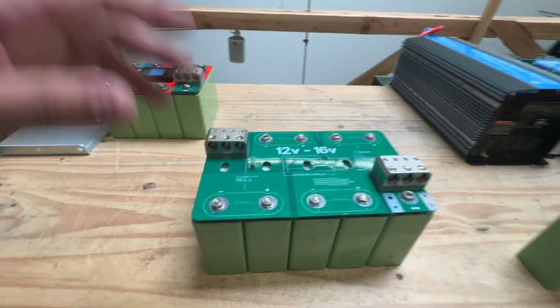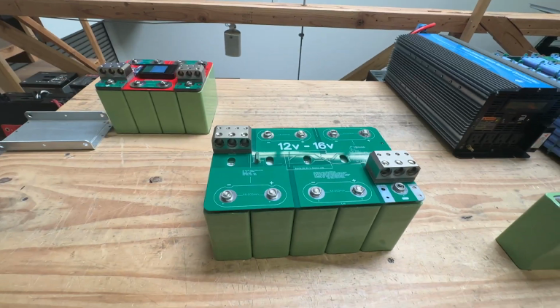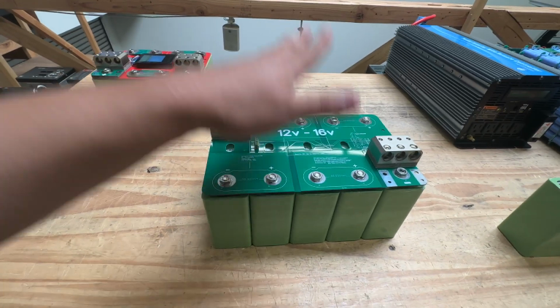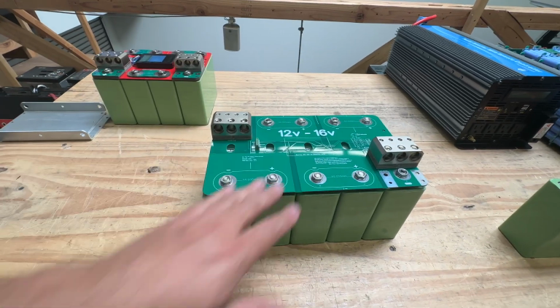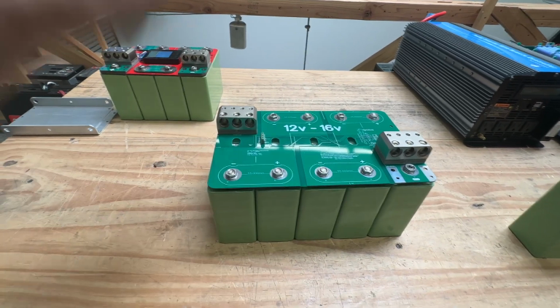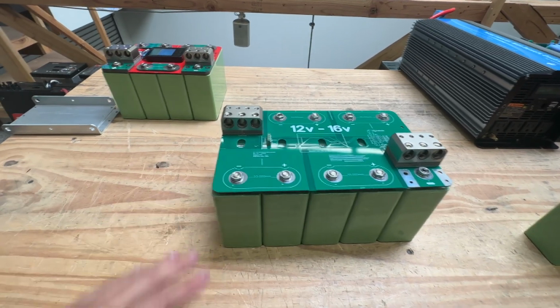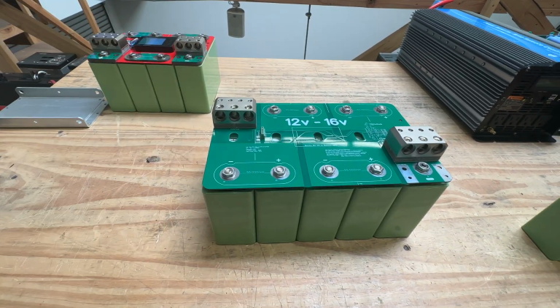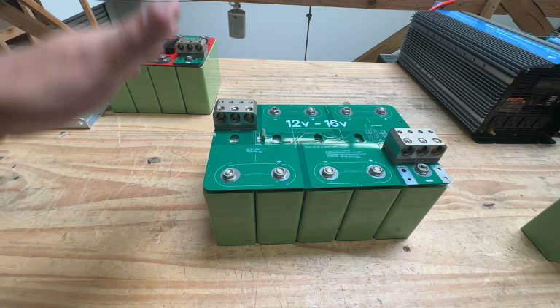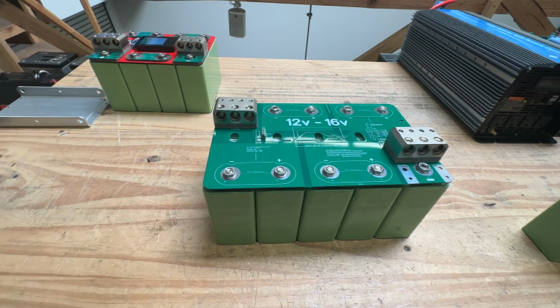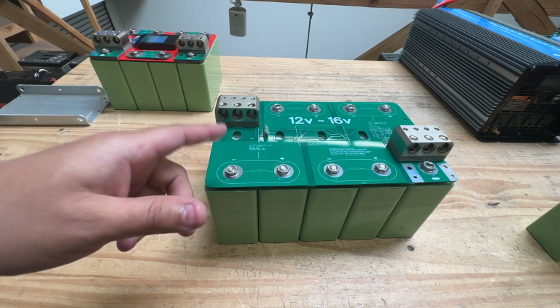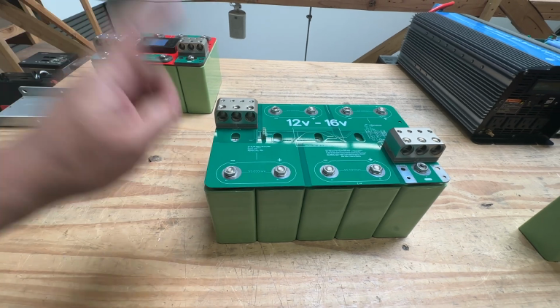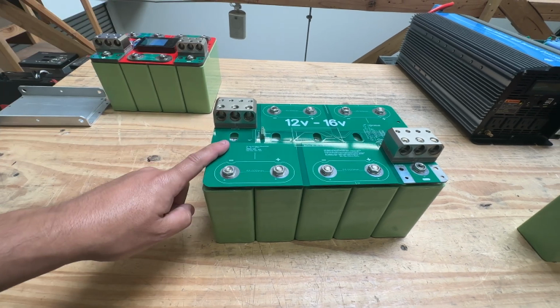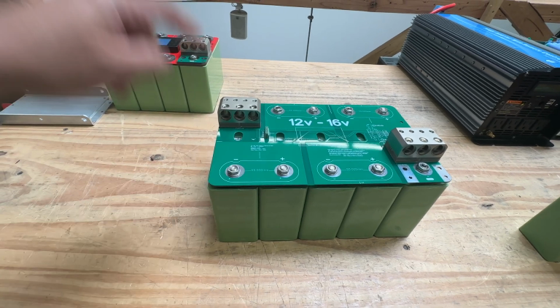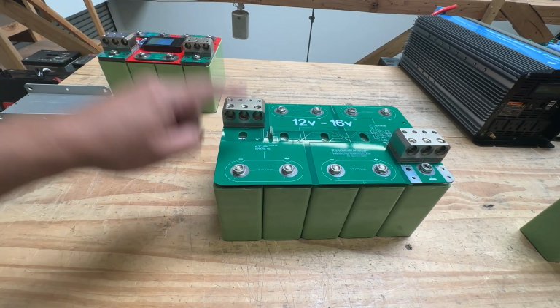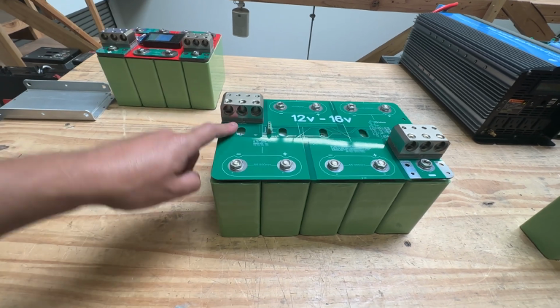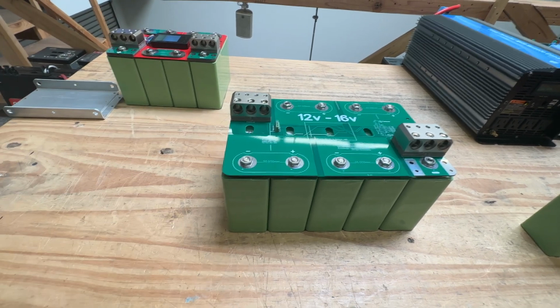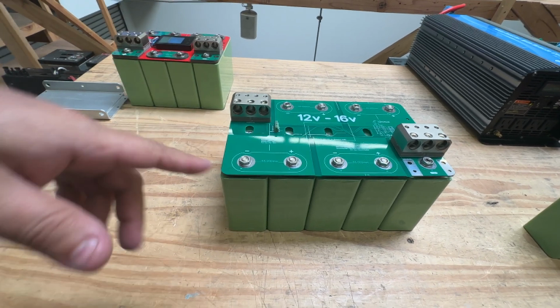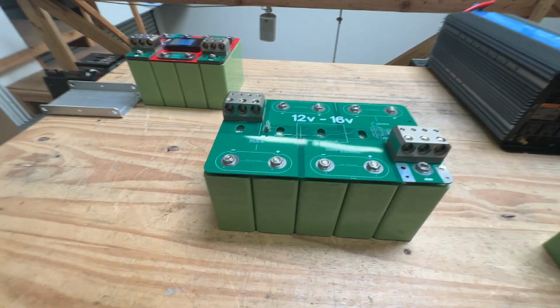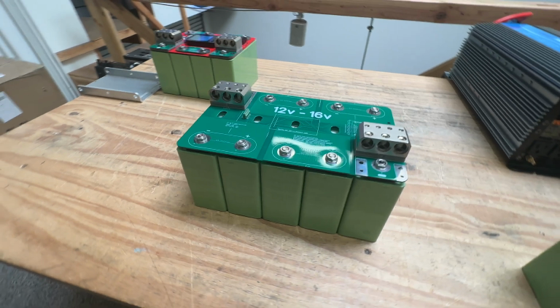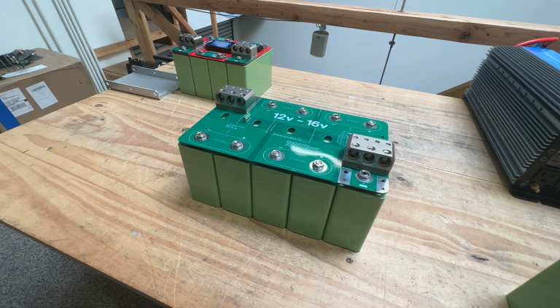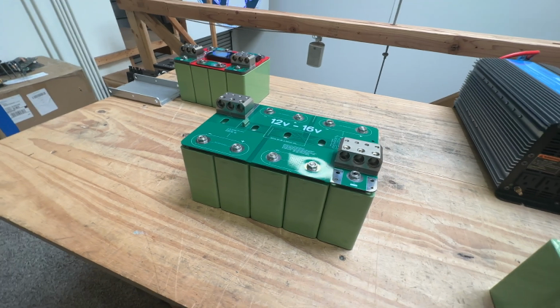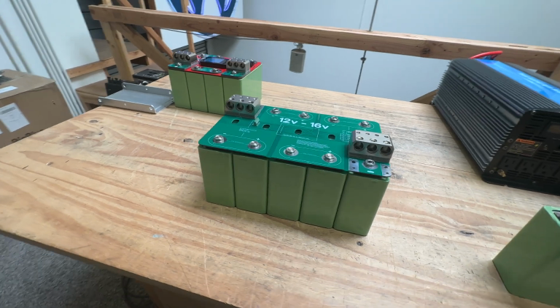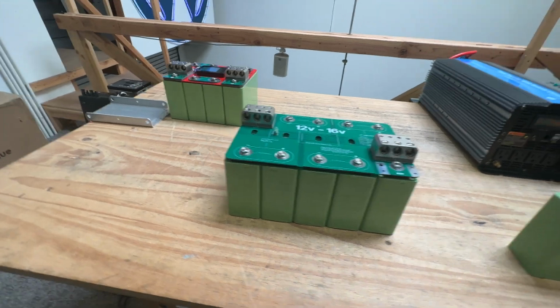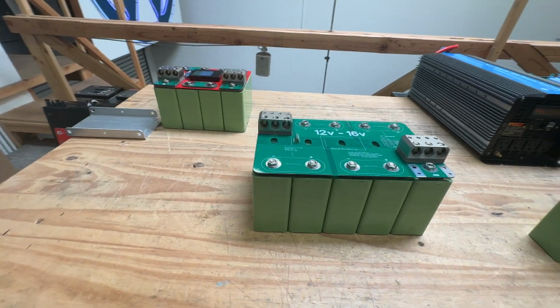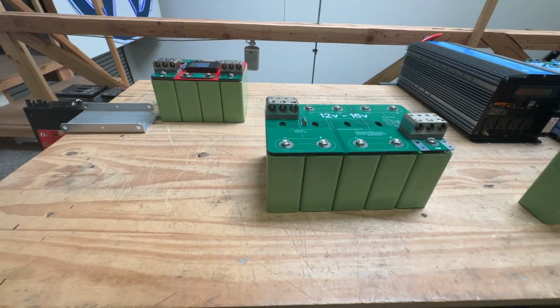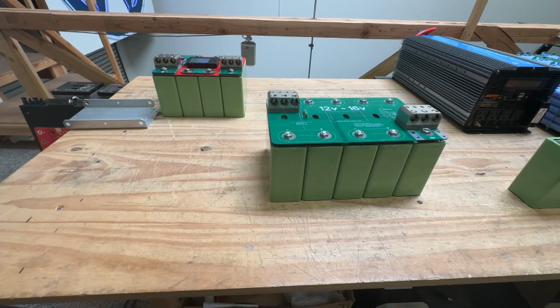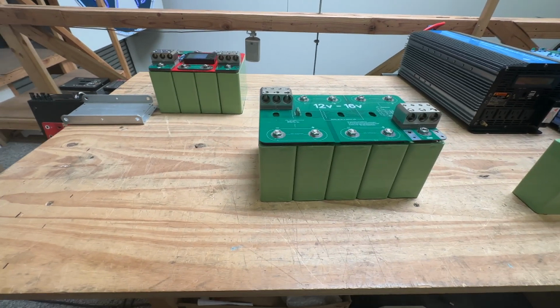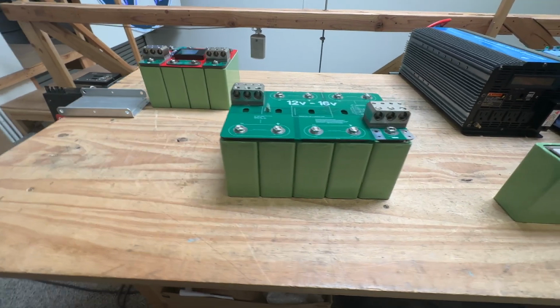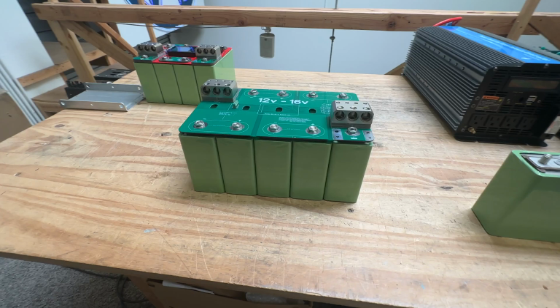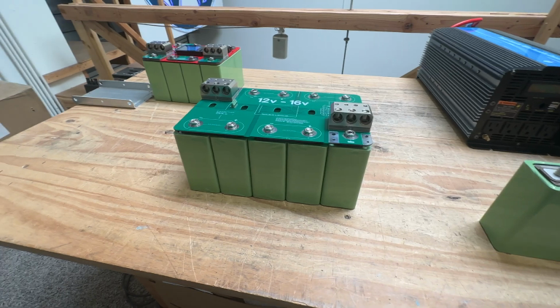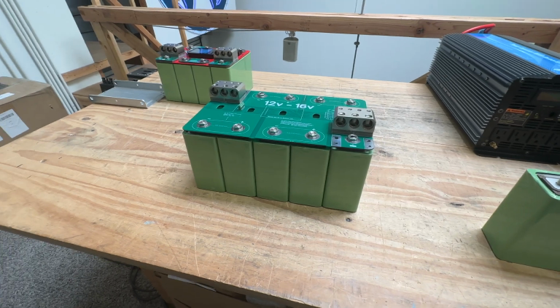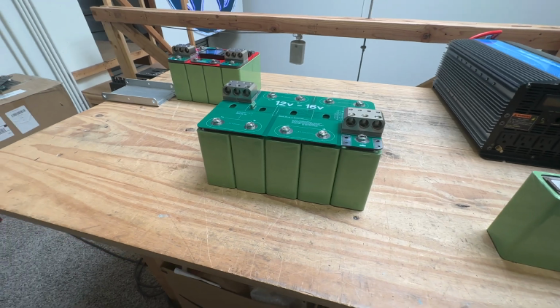That's why this is a high-power, high-voltage battery, and we're going to offer this at jack35.com. If you're interested, just go check out our website. All right, this is a short video — thank you for watching. We'll see you guys on the next one.